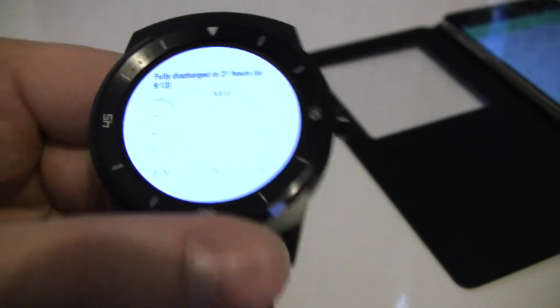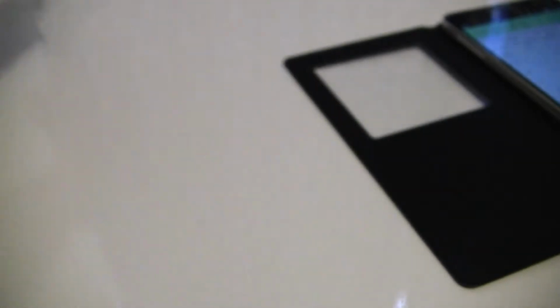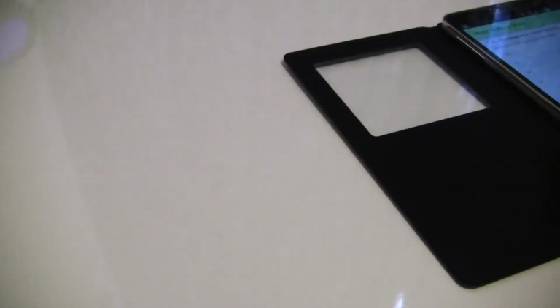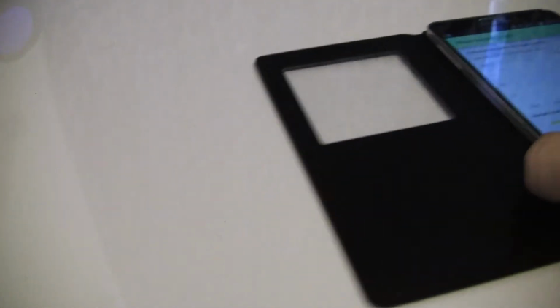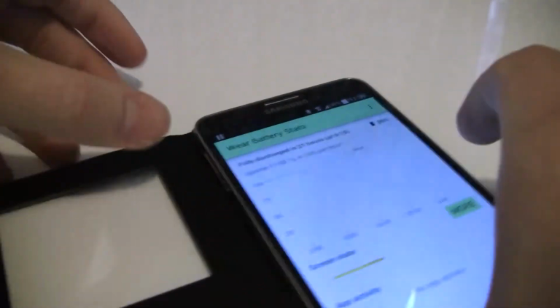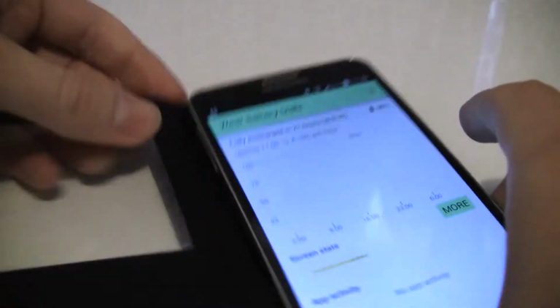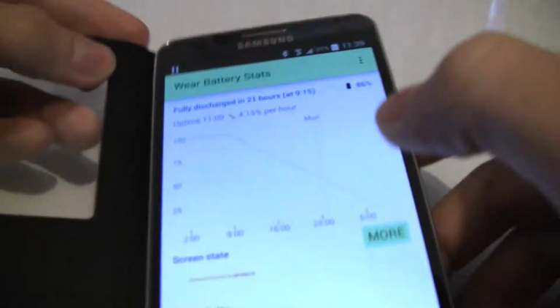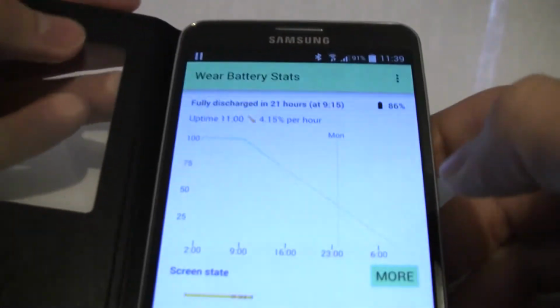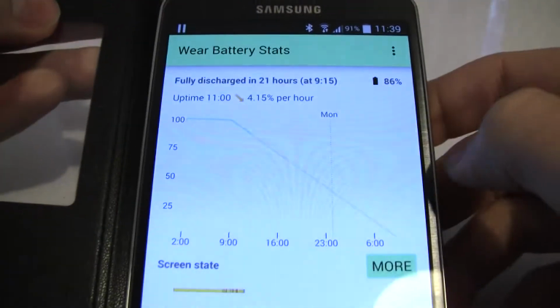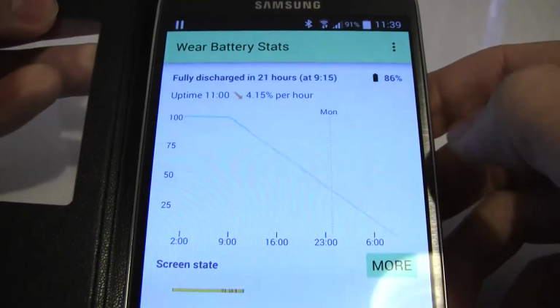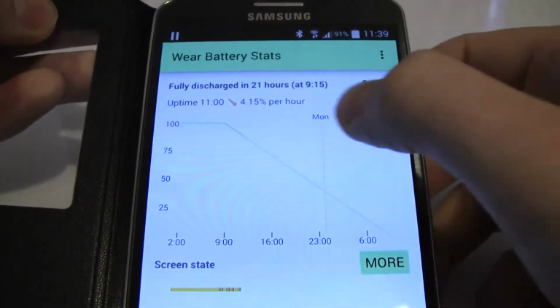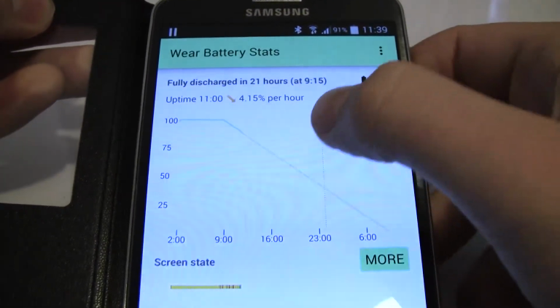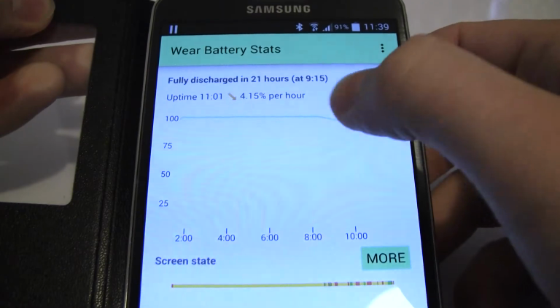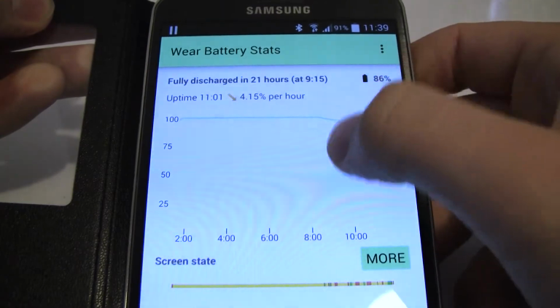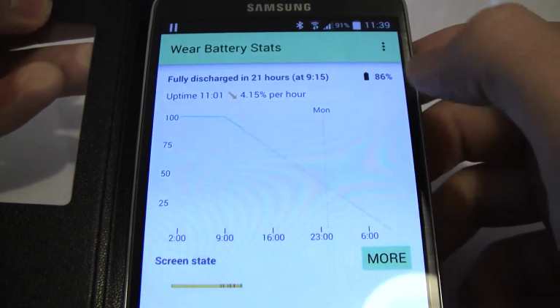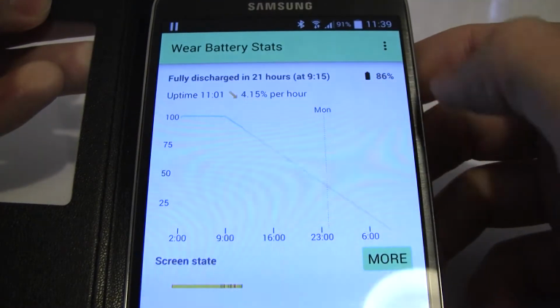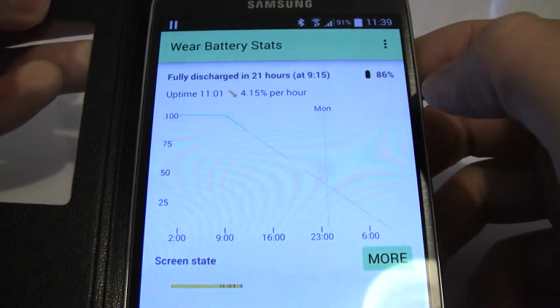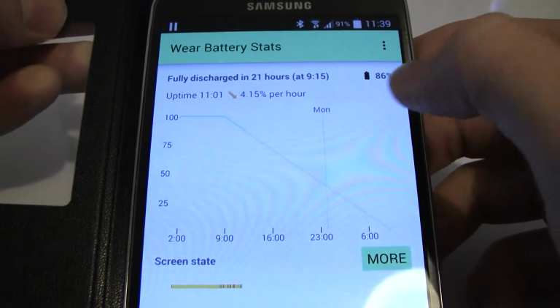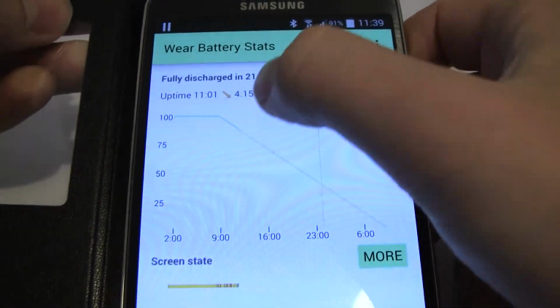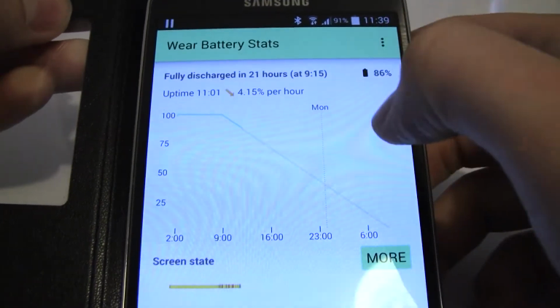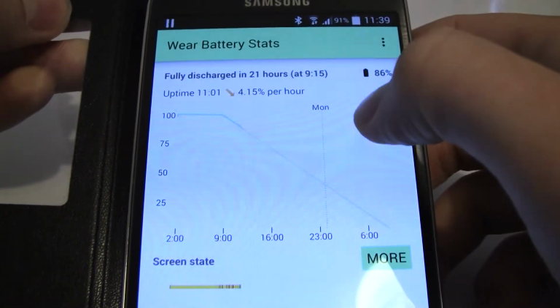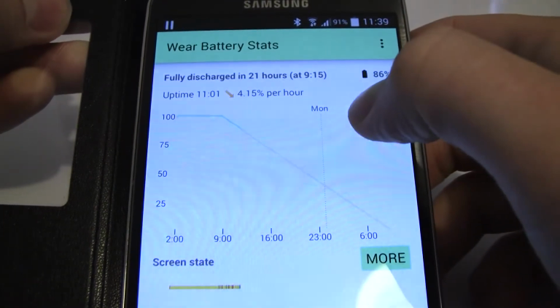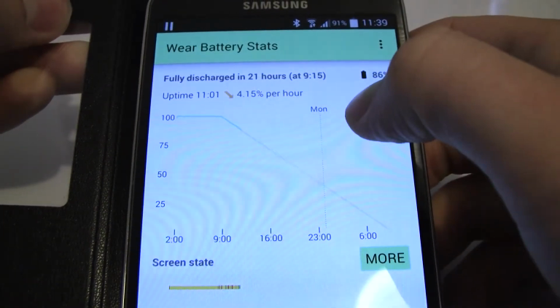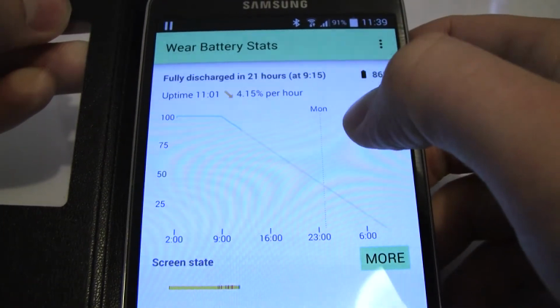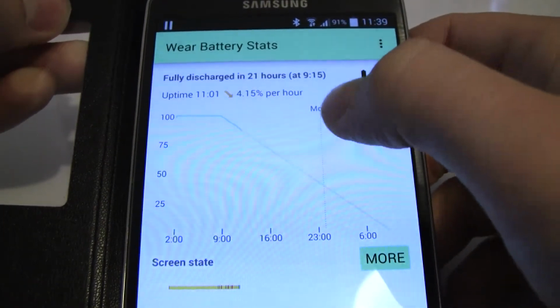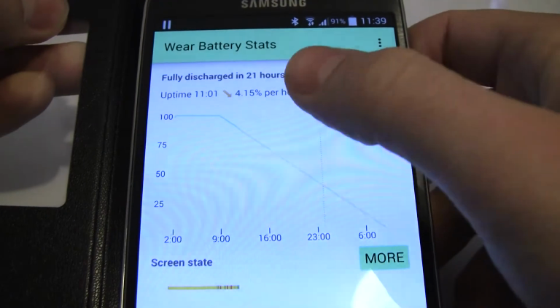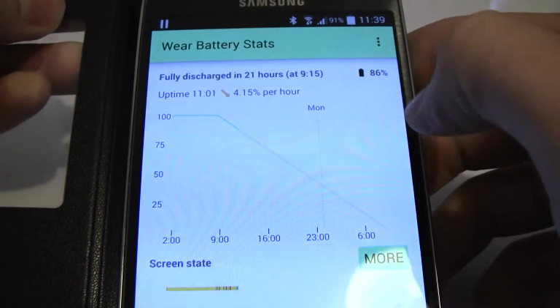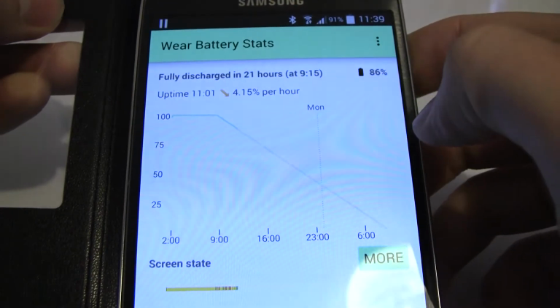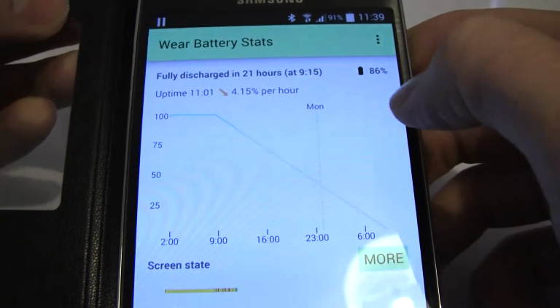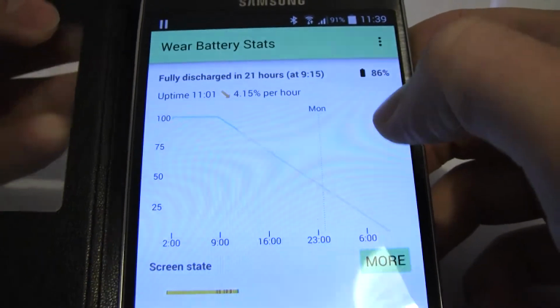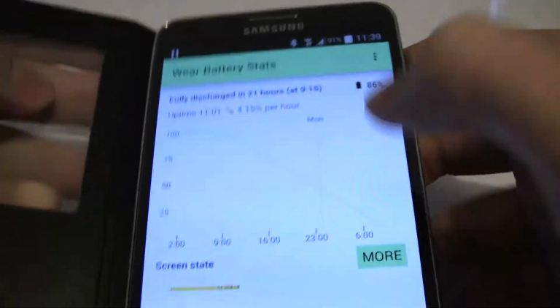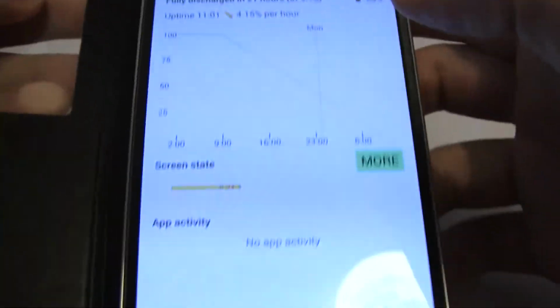It comes with a corresponding phone app — Wear Battery Stats — which has the same graph, and you can flick between the two. It gives you a little bit of extra information: it tells you how much the battery is depleting per hour, and how much uptime your phone has had in total as well.